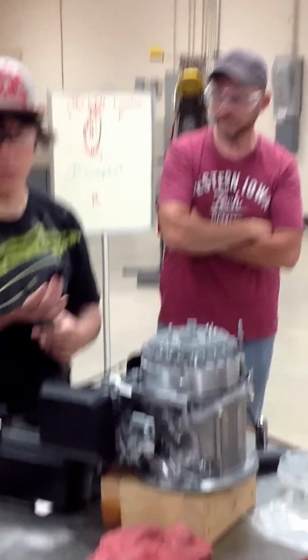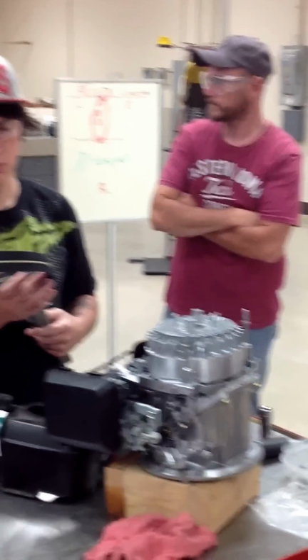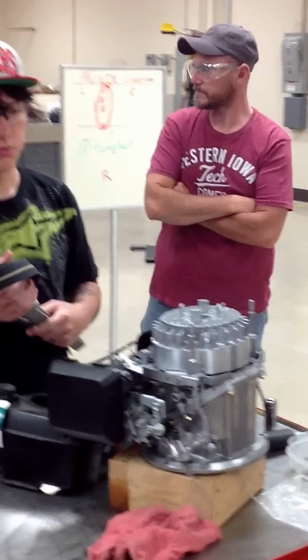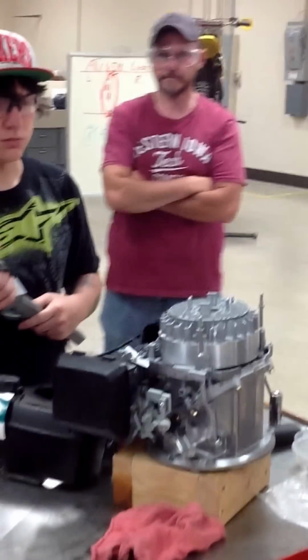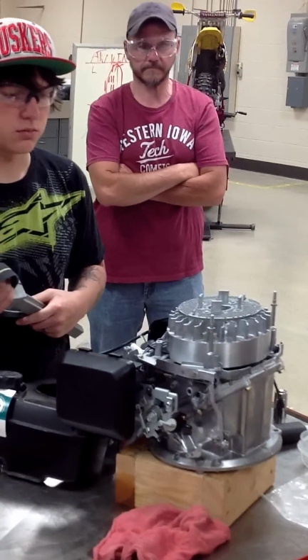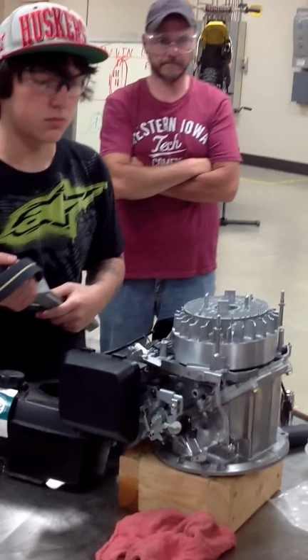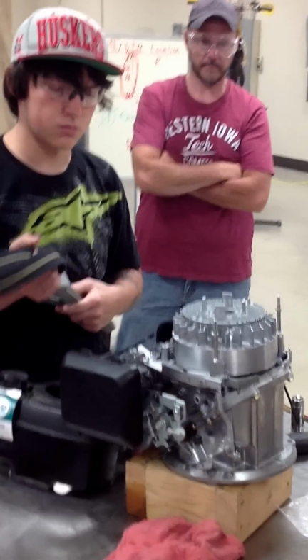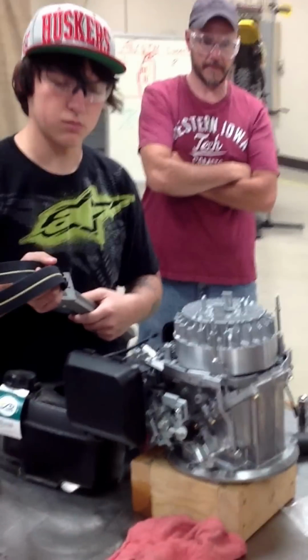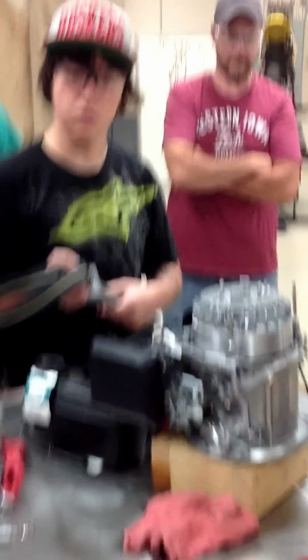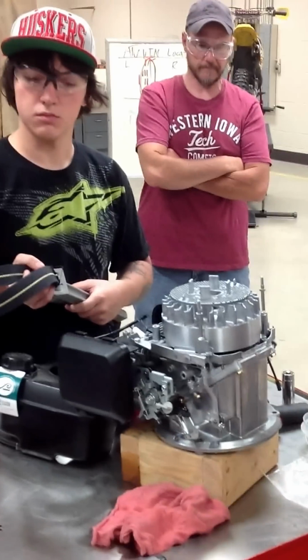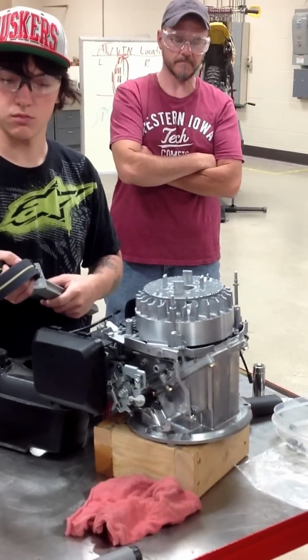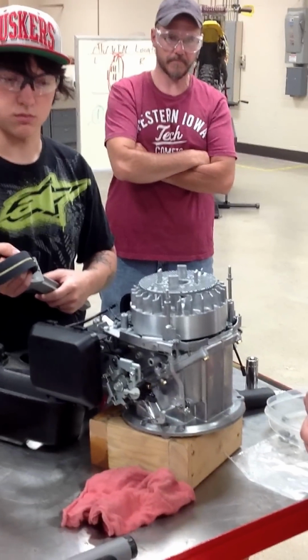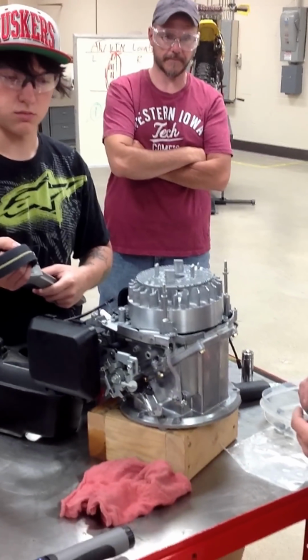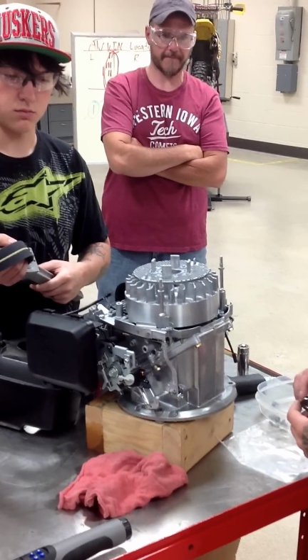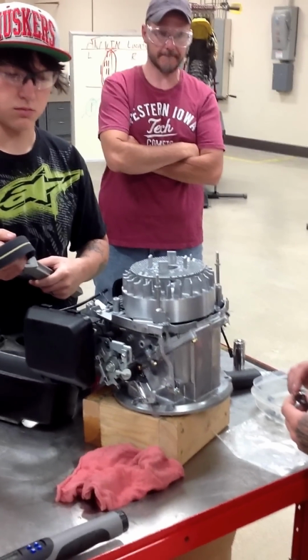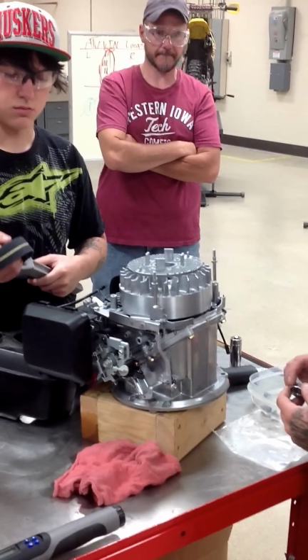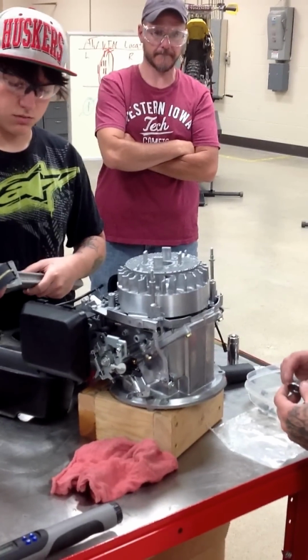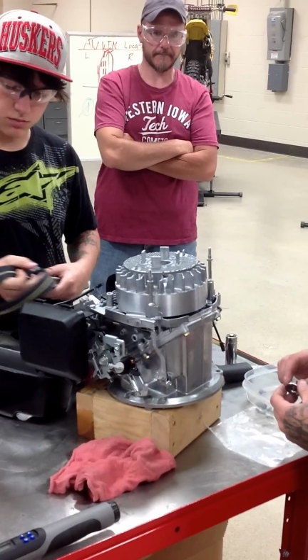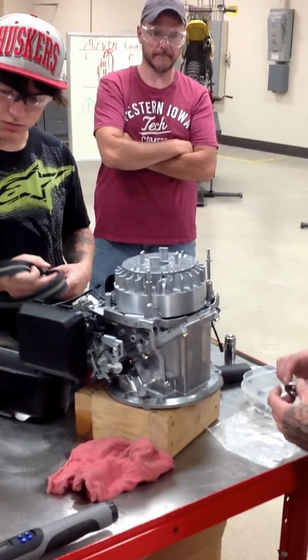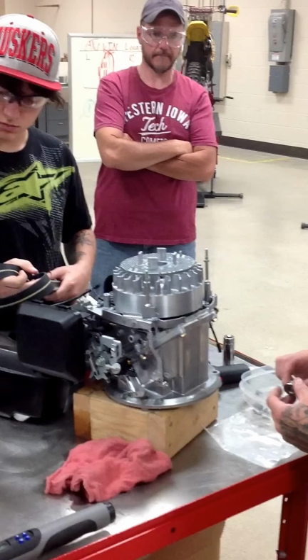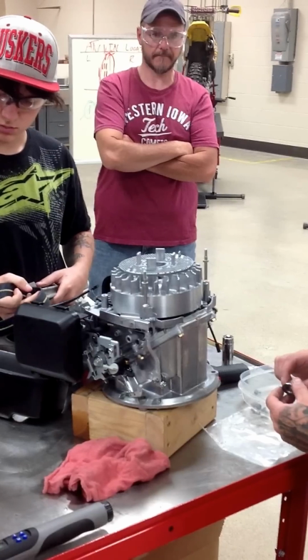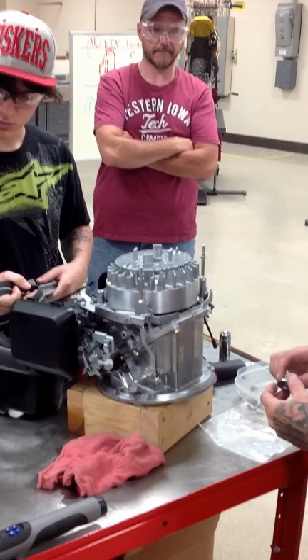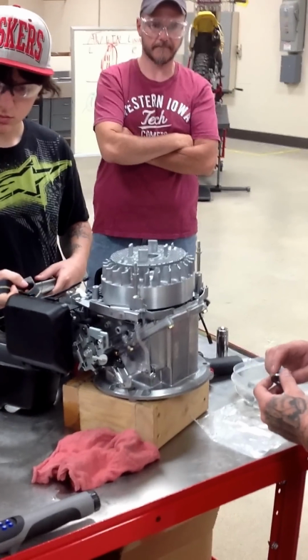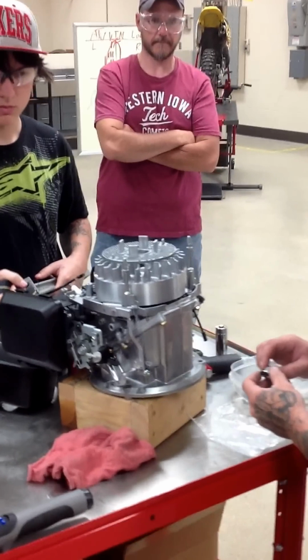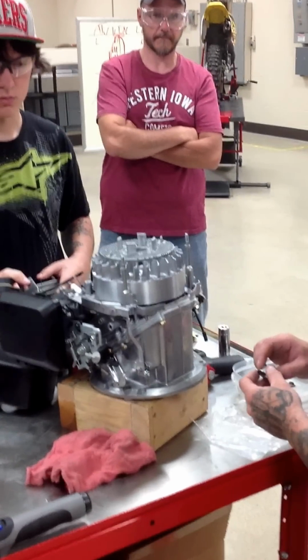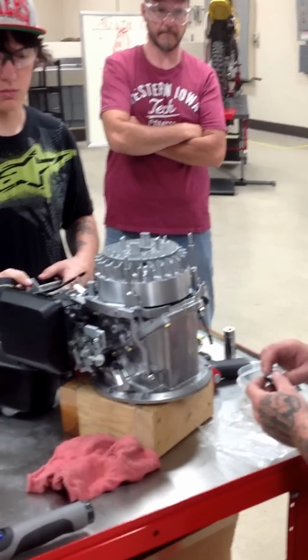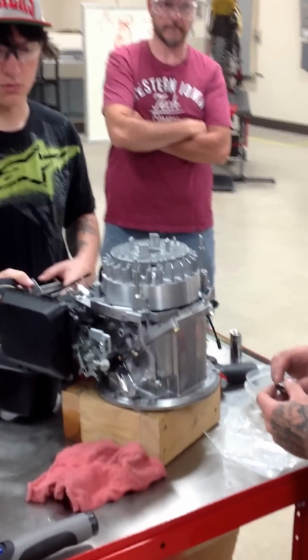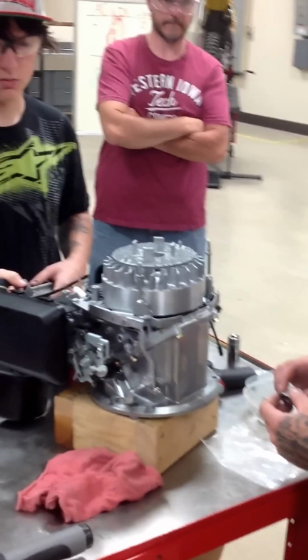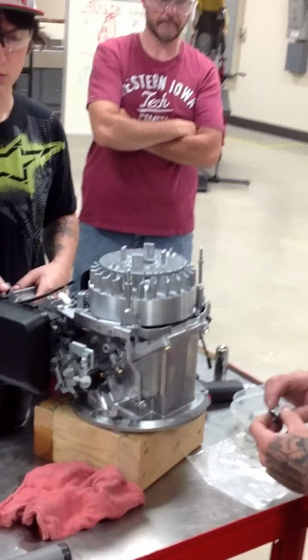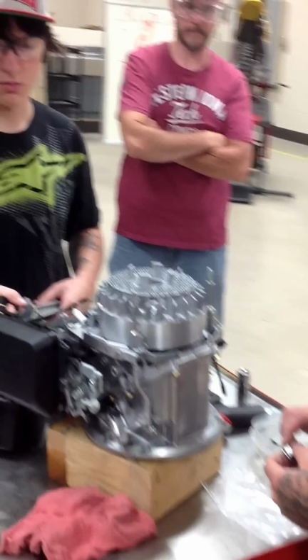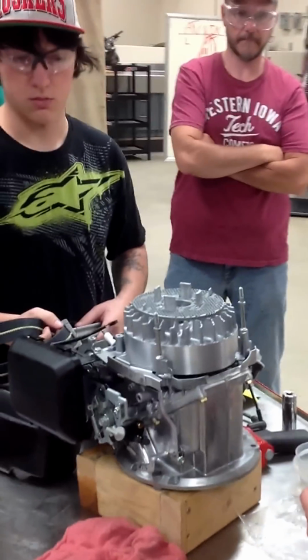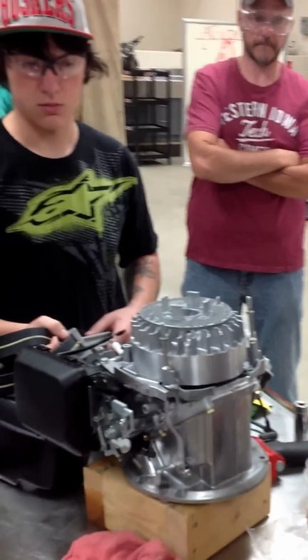We're here at Western River Tech in our Motorcycle and Power Sports Division. Previously we showed you how to remove the flywheel a couple different ways. Now we're going to show you how to properly torque the flywheel using the proper procedures as shown in the manual.